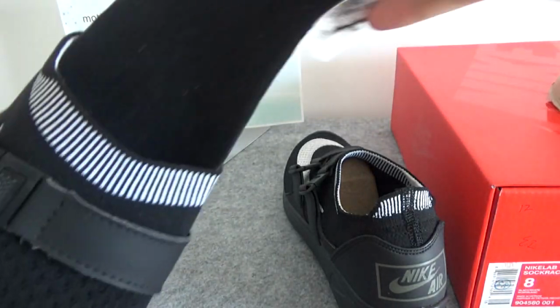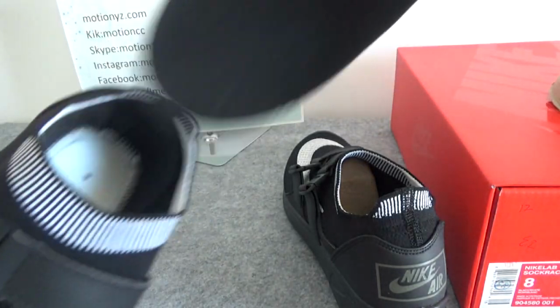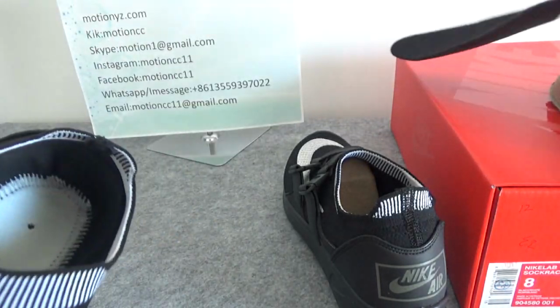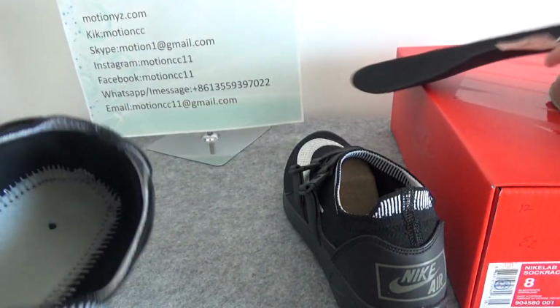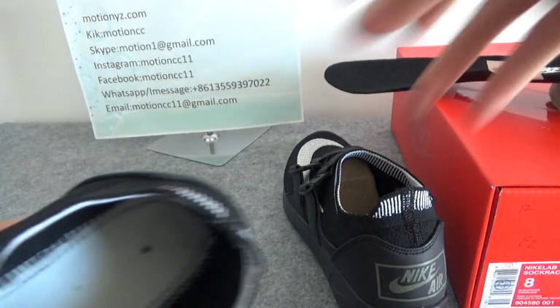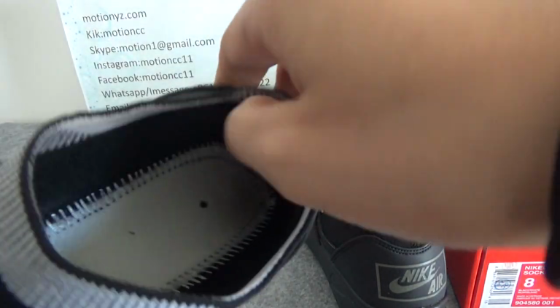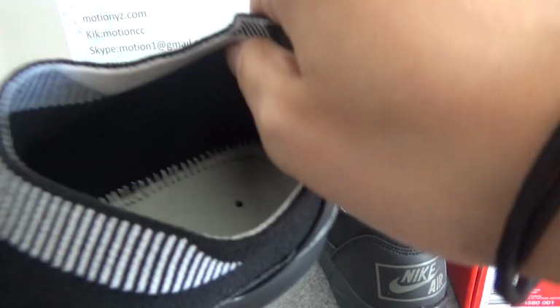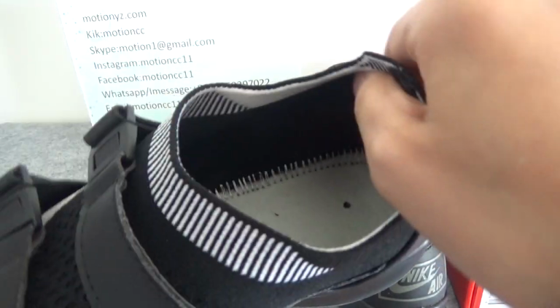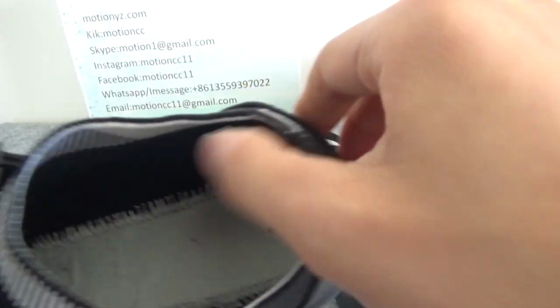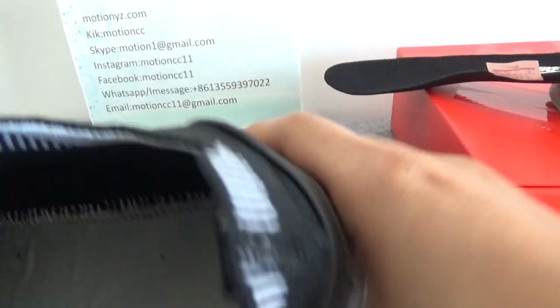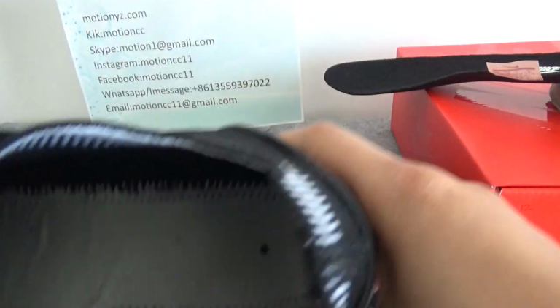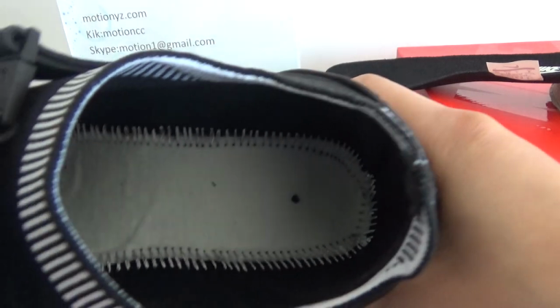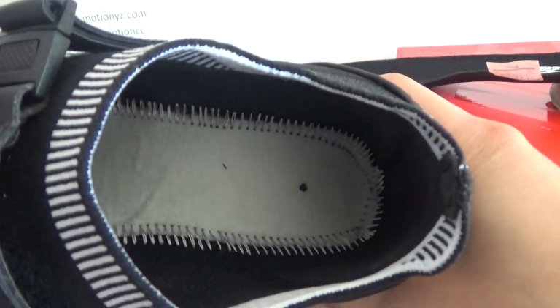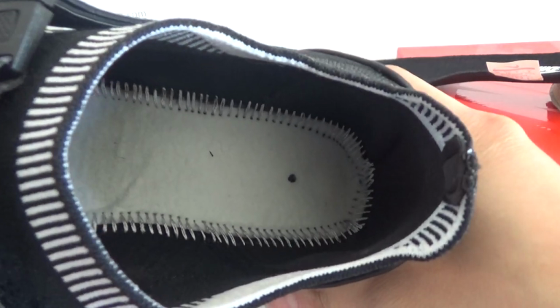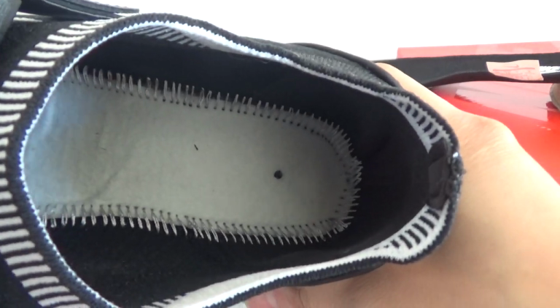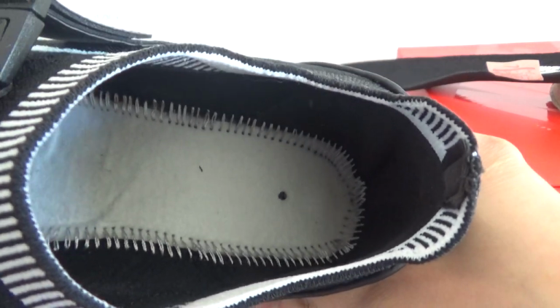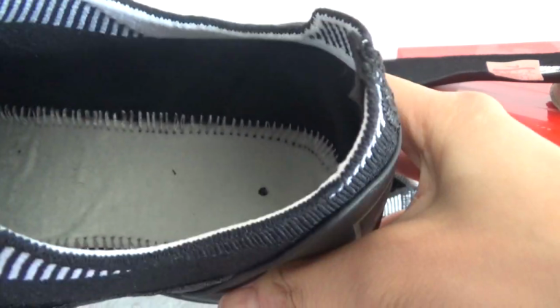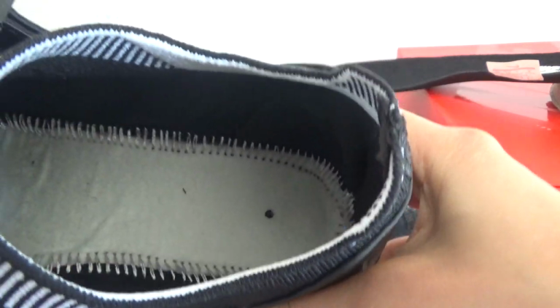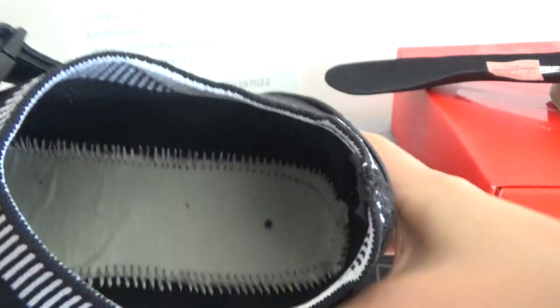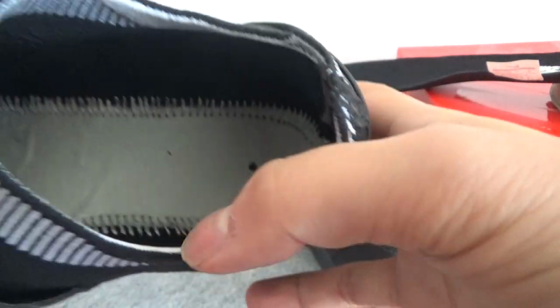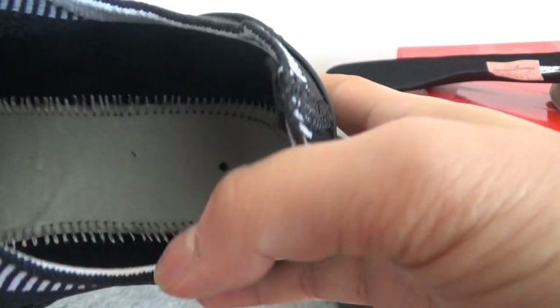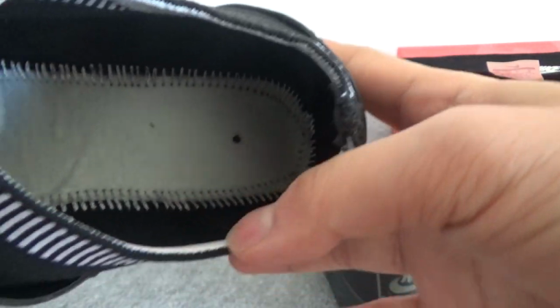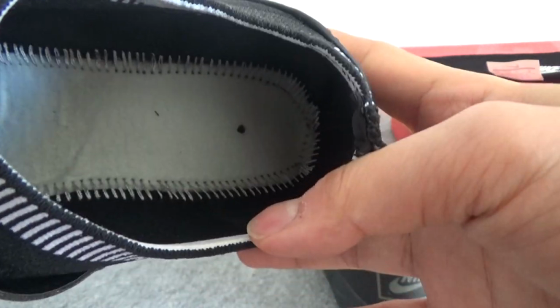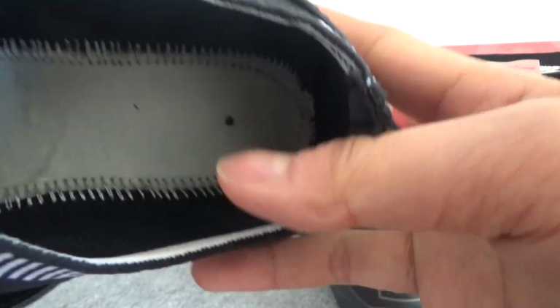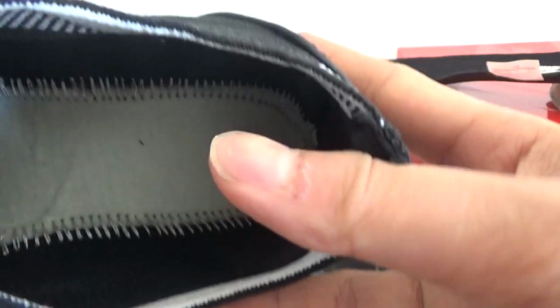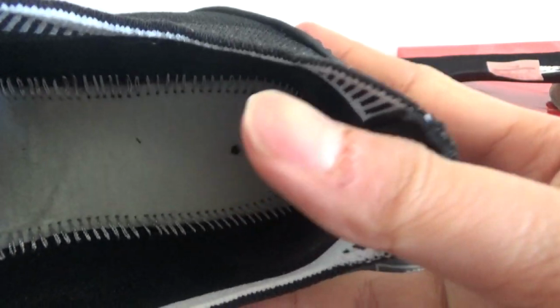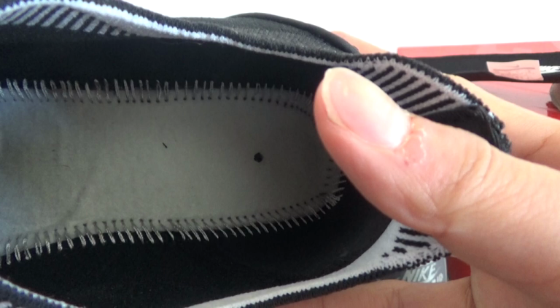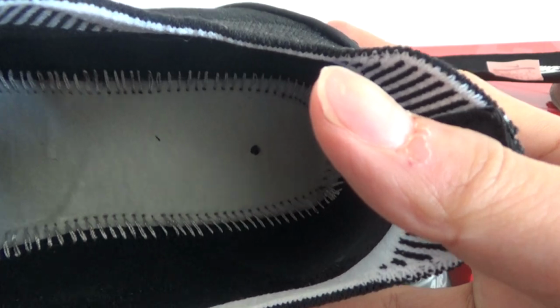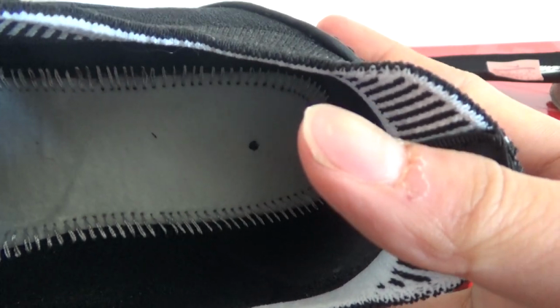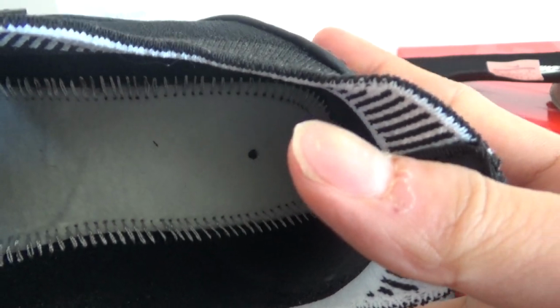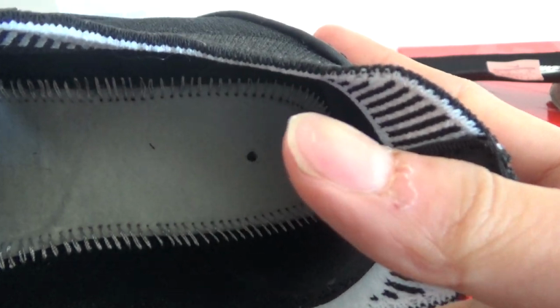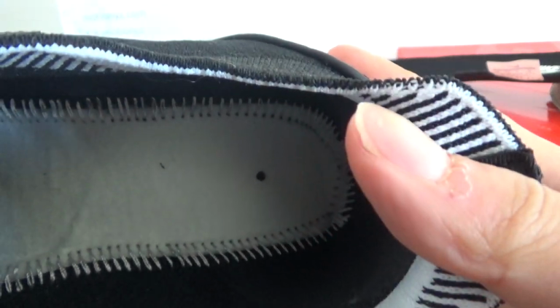I'll take the insole out. By the way, you can check the stitching and the bottom. The stitching is authentic and top quality.